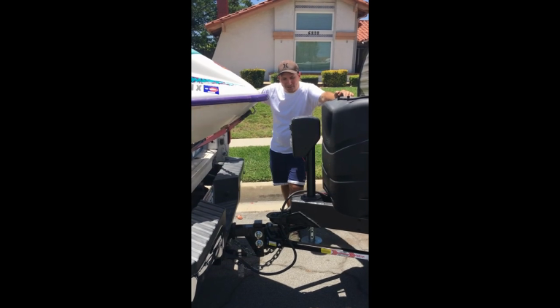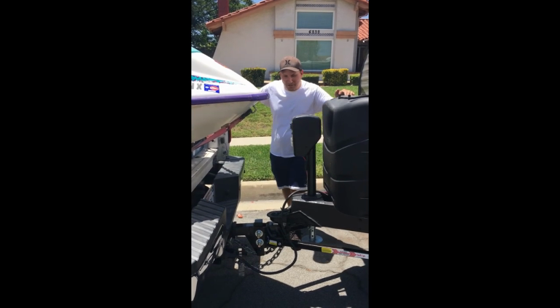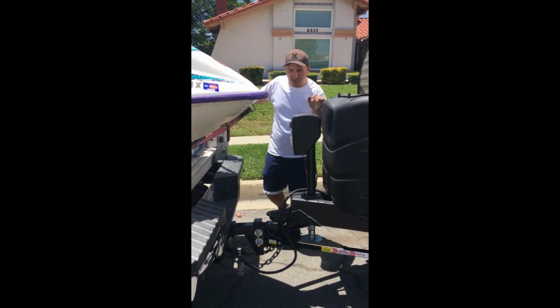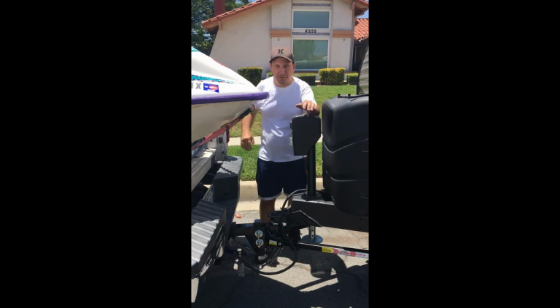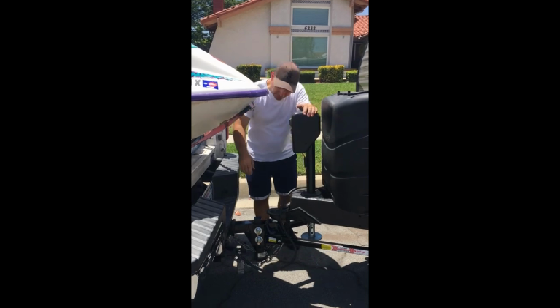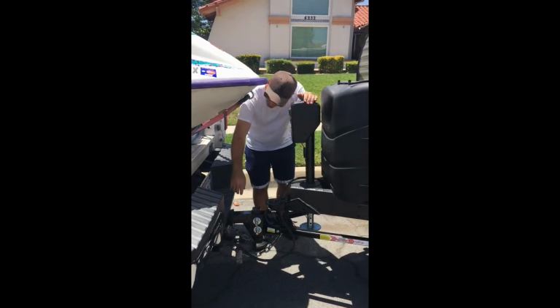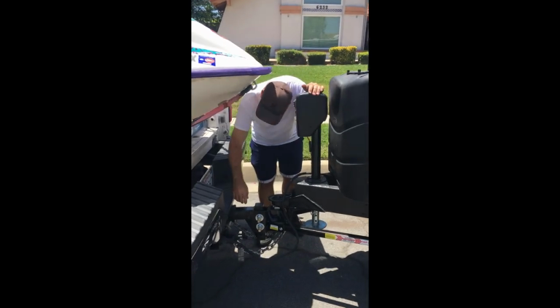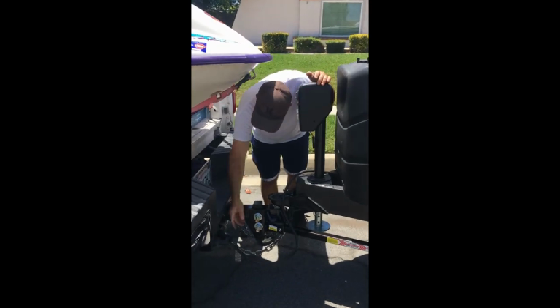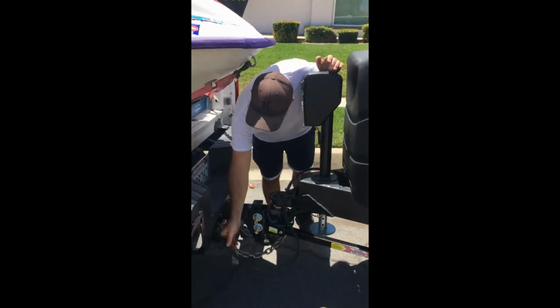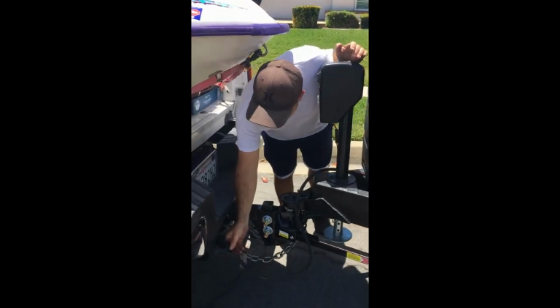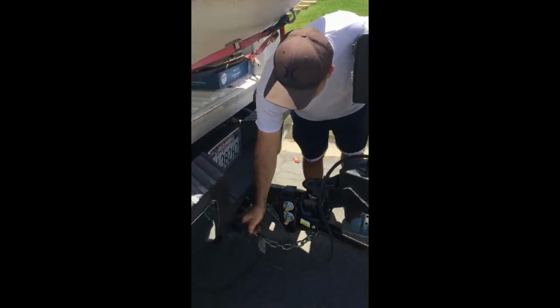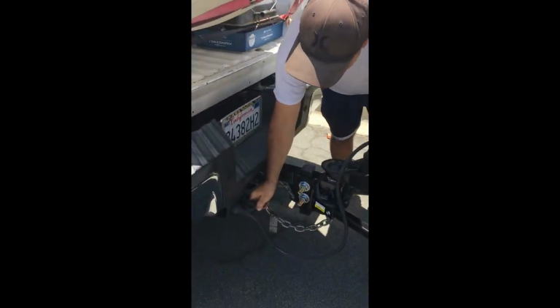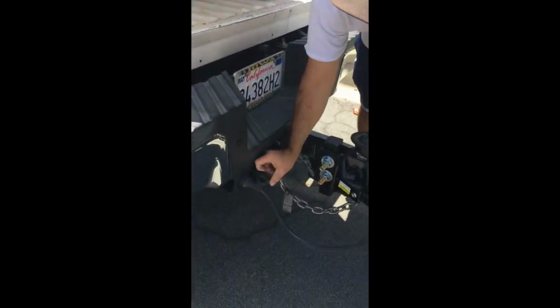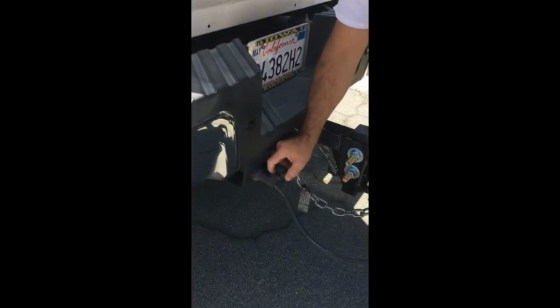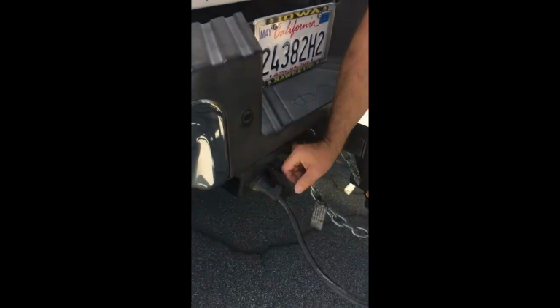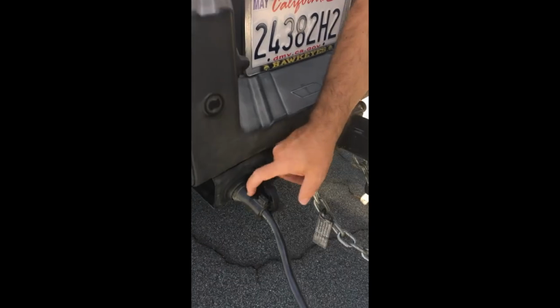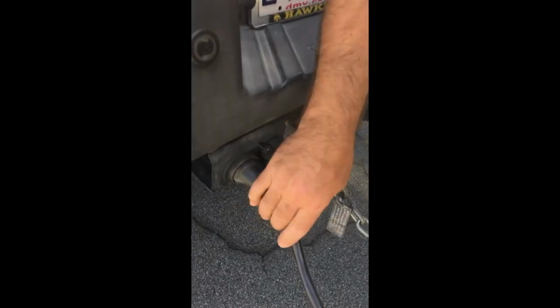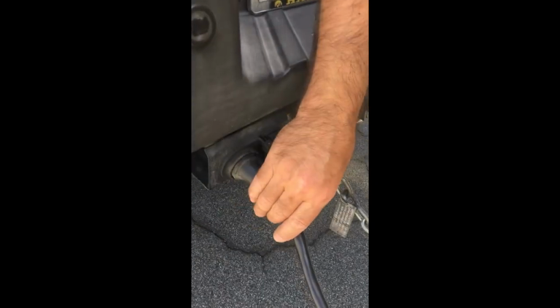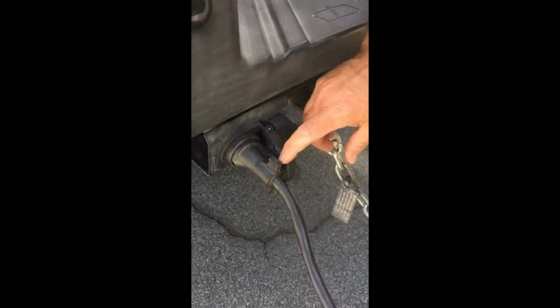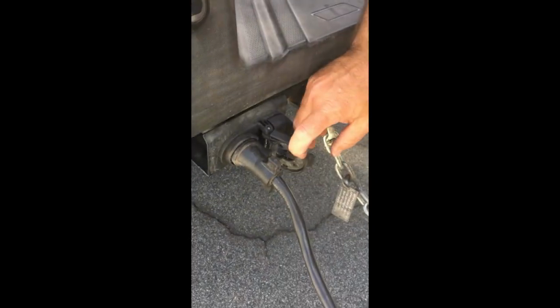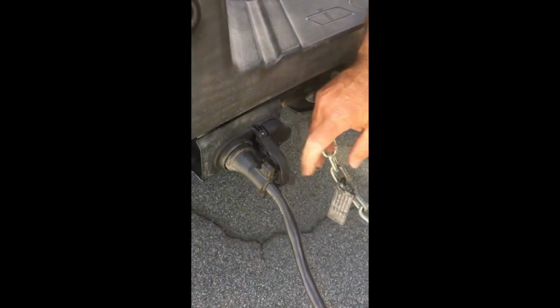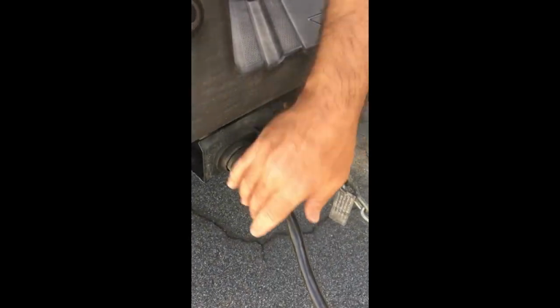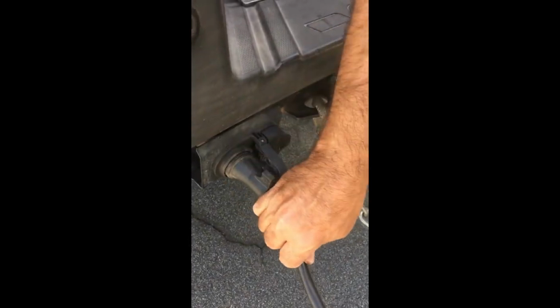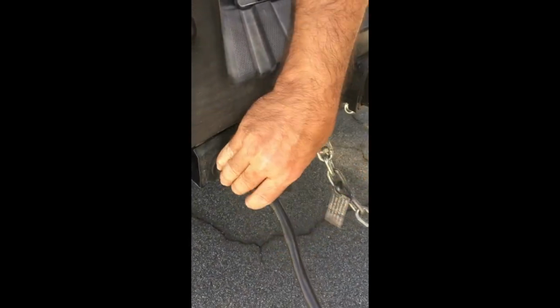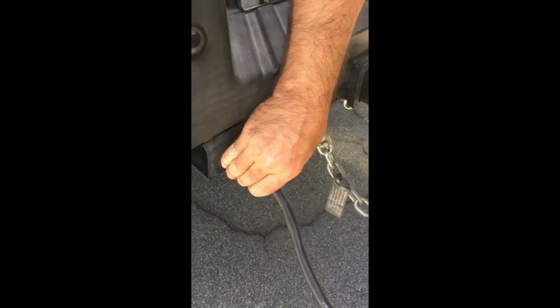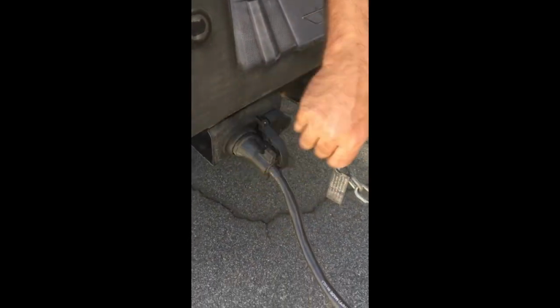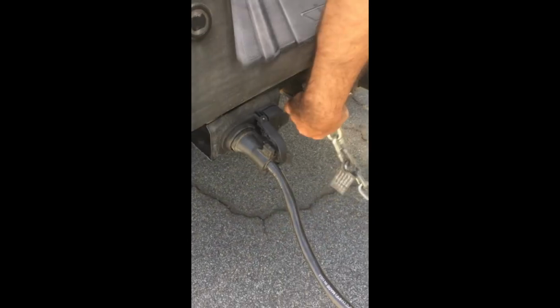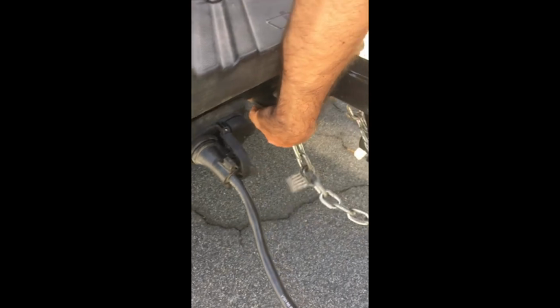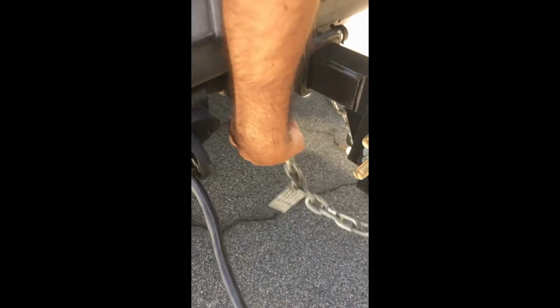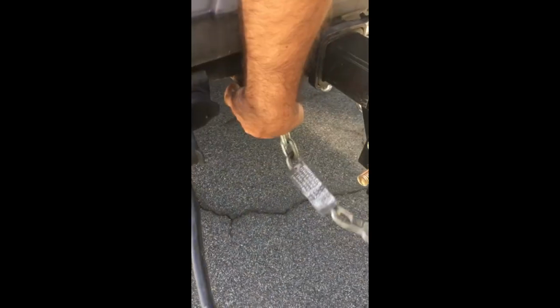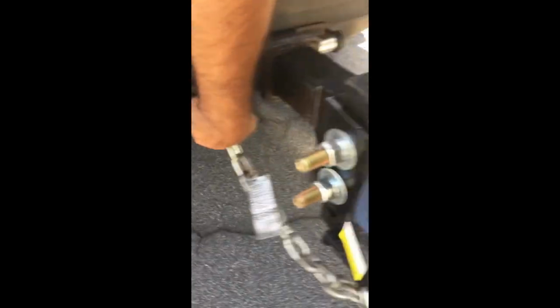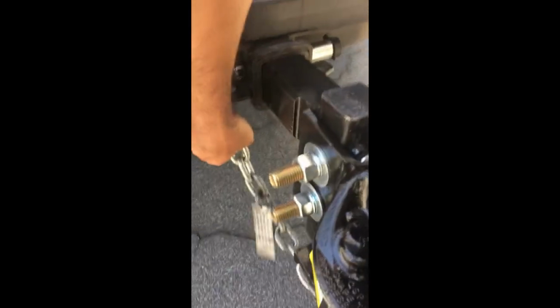We're all hooked up and I just want to go over a few things. We always want to make sure the electric tab holds on our electric cord right here so it doesn't pop out. And then of course our chains just clip on as well.